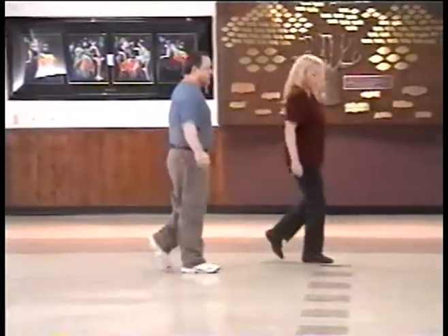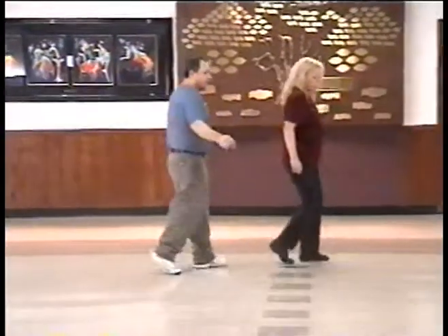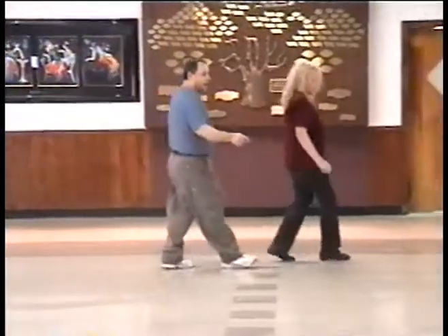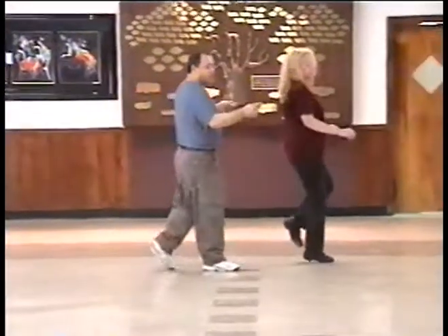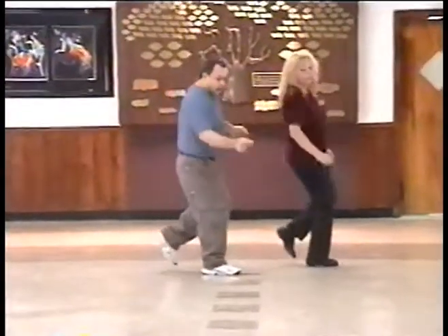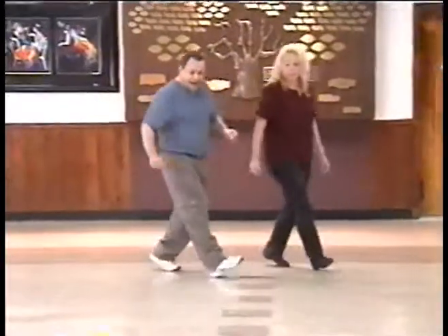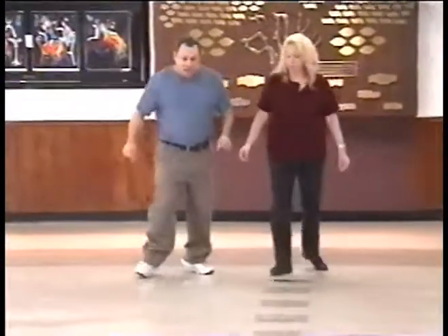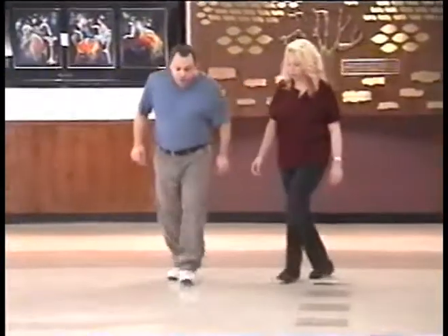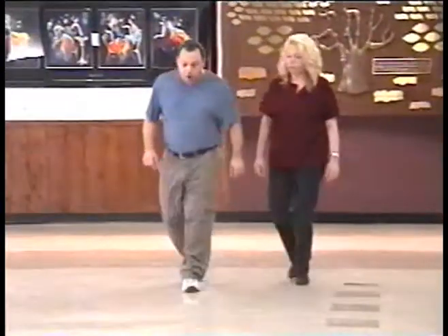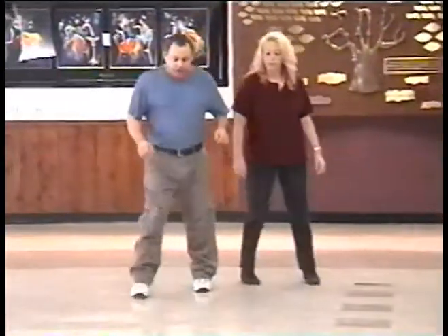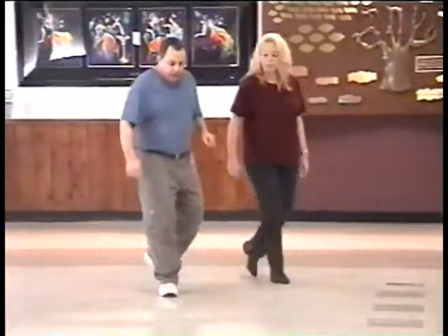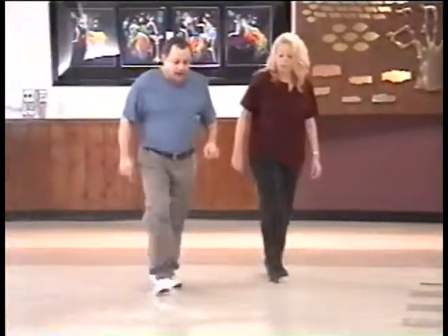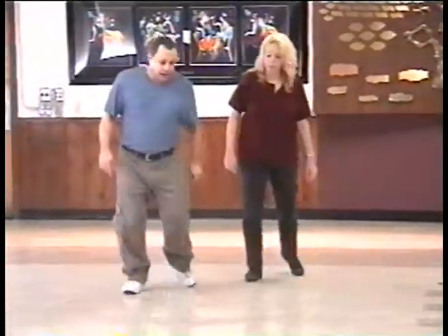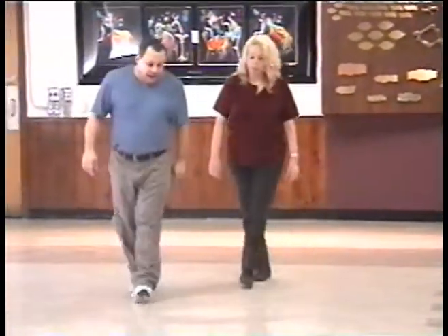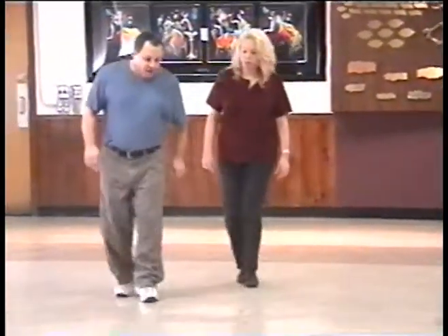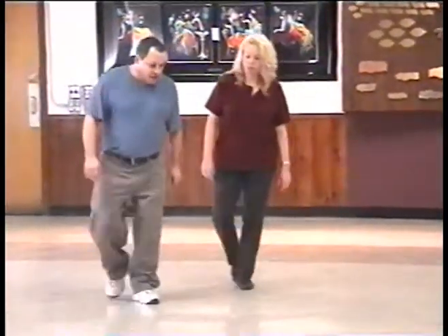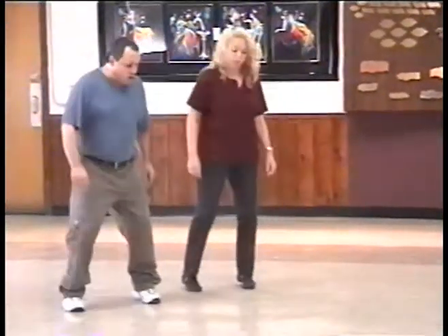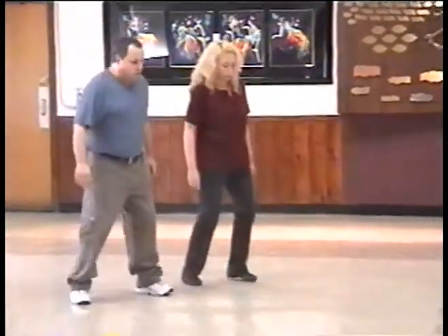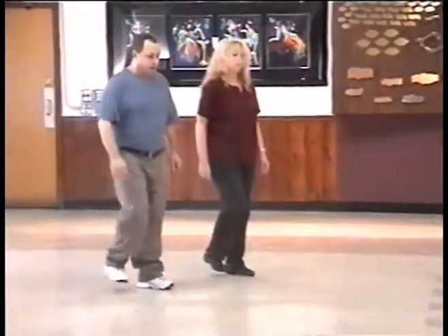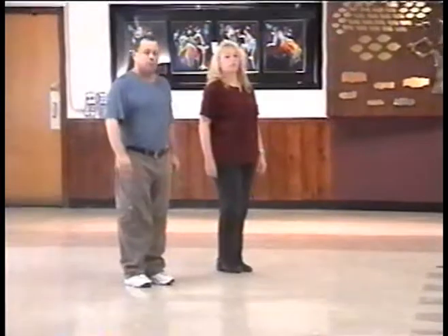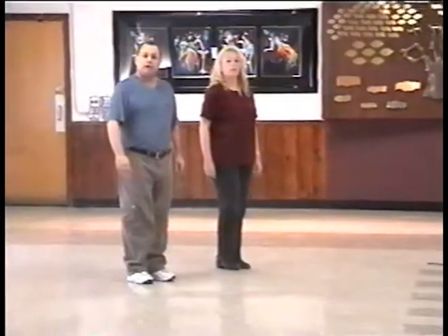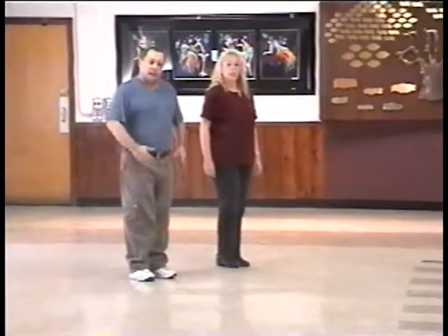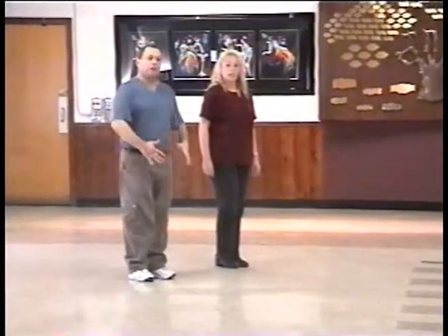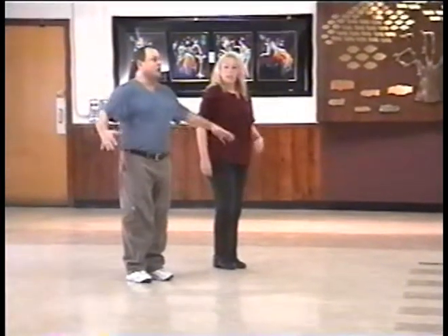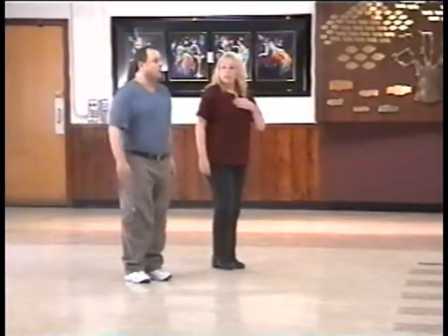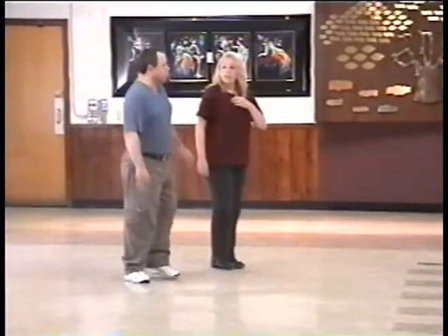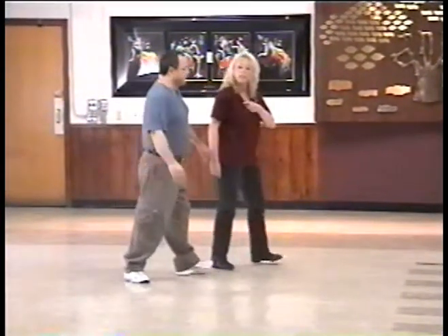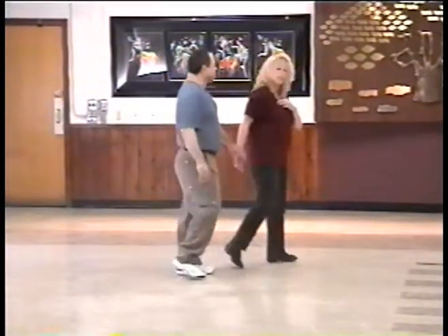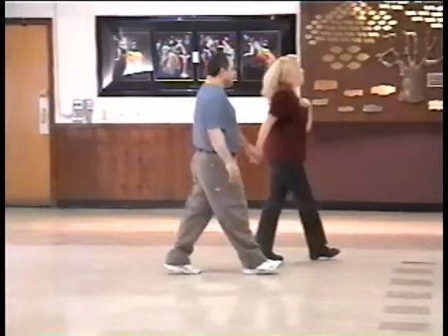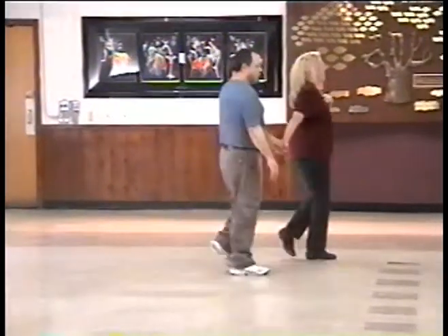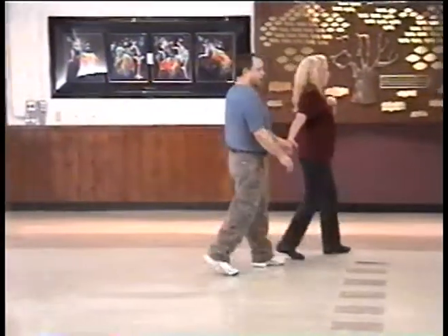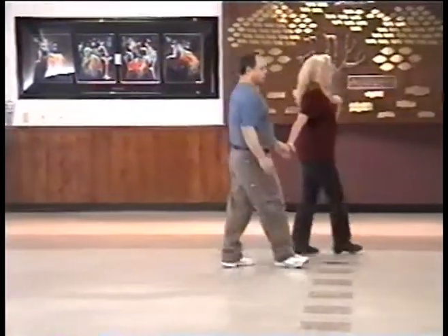Right, left, up. Back, forward, back. Left, cha-cha, sway, sway, boom. That's part one, long part one.